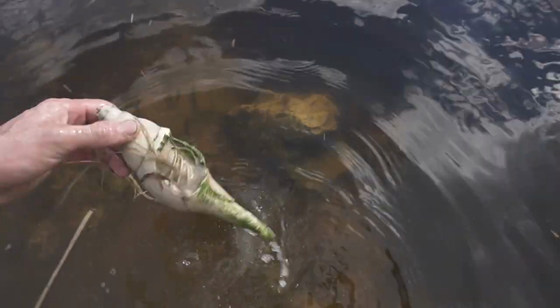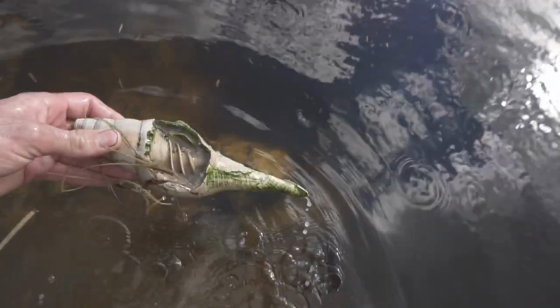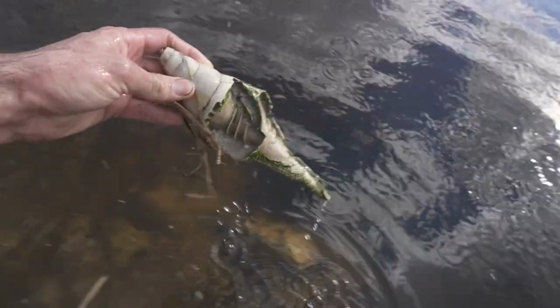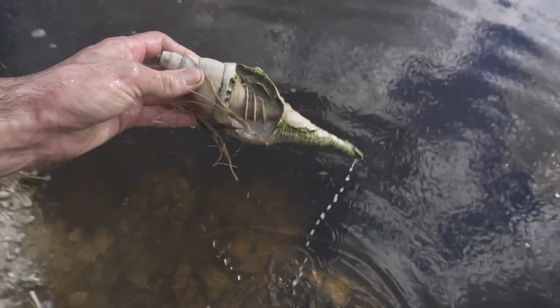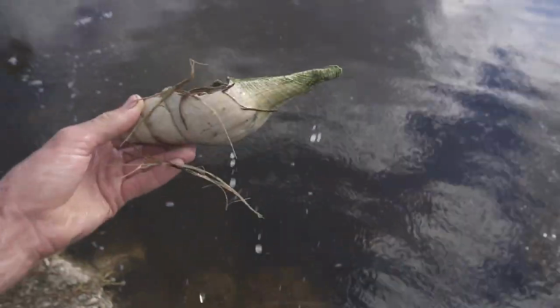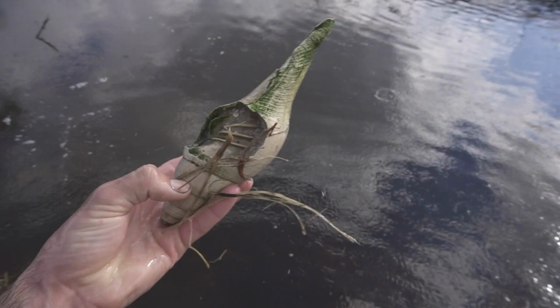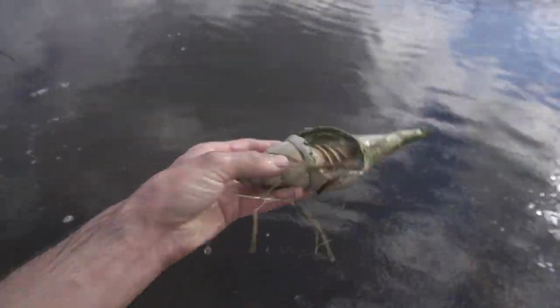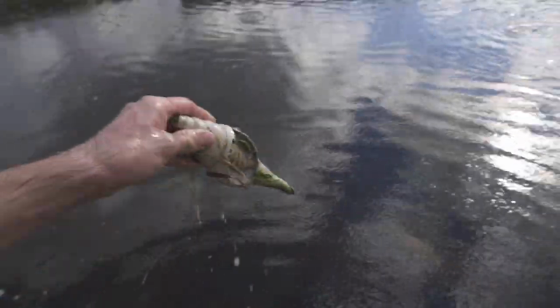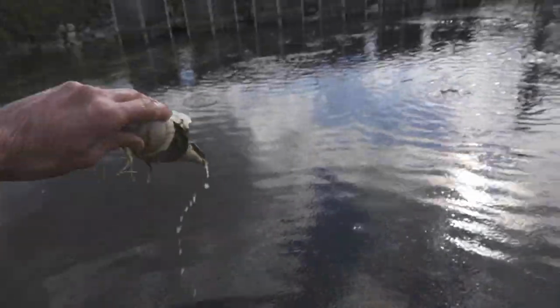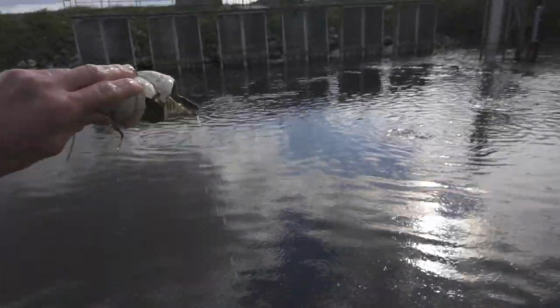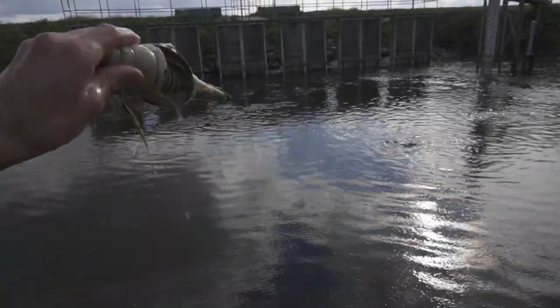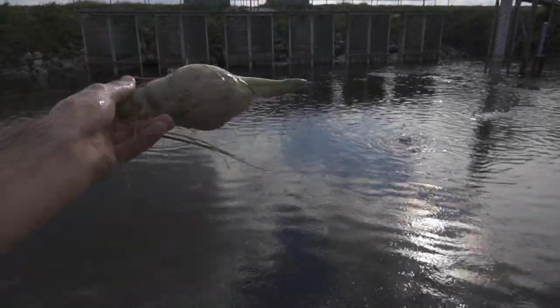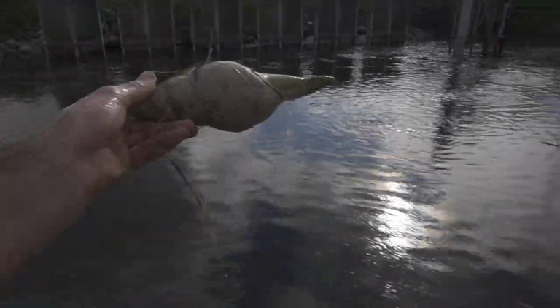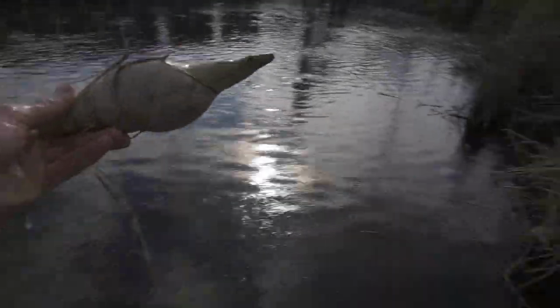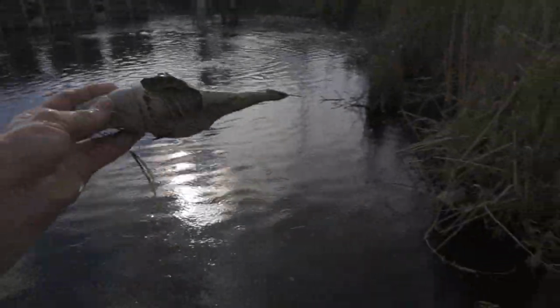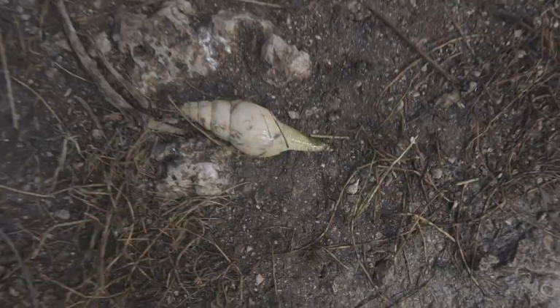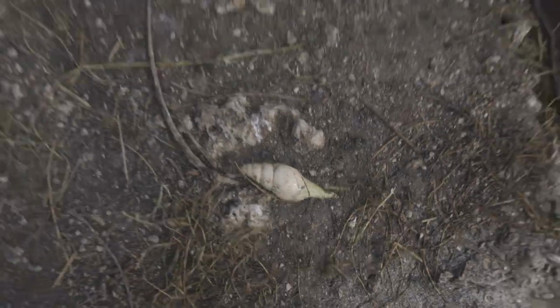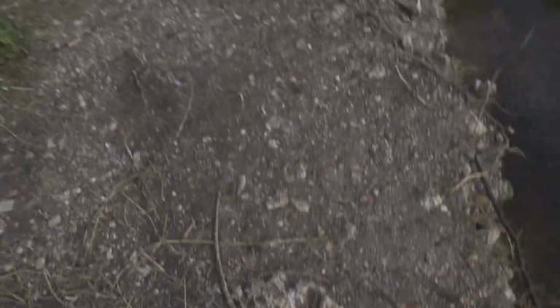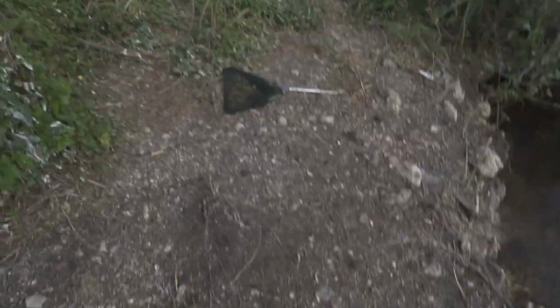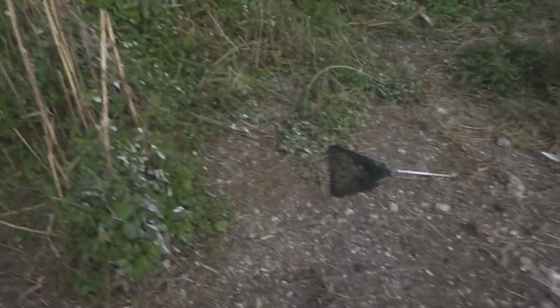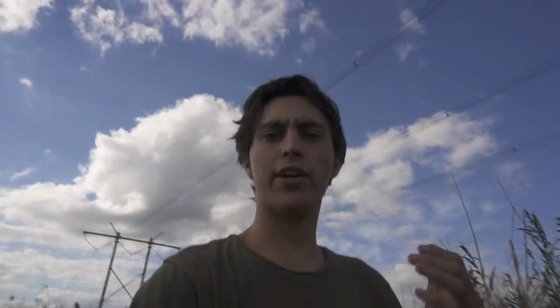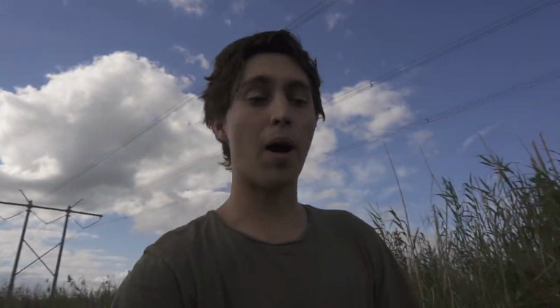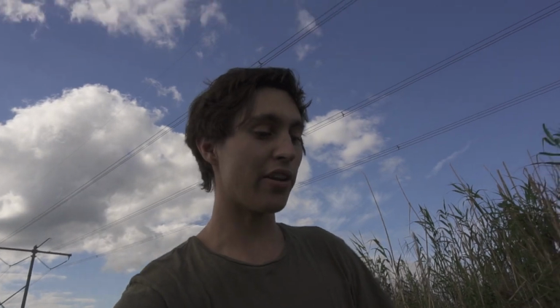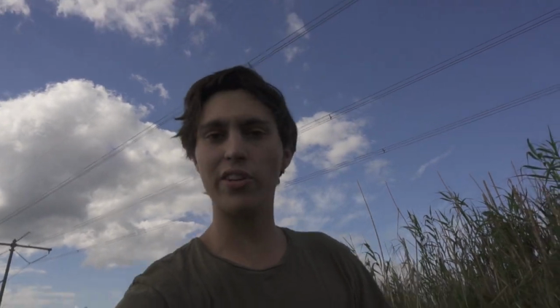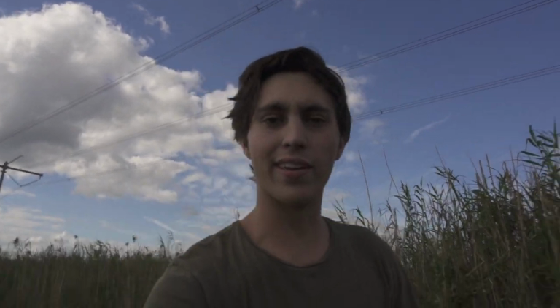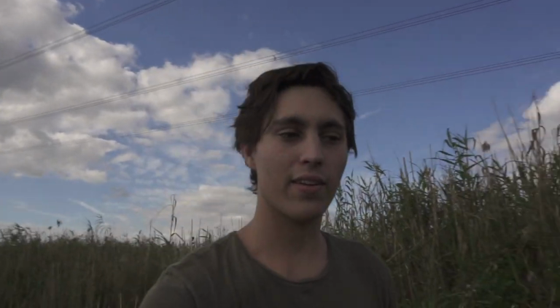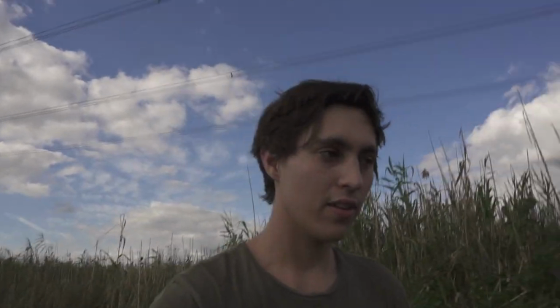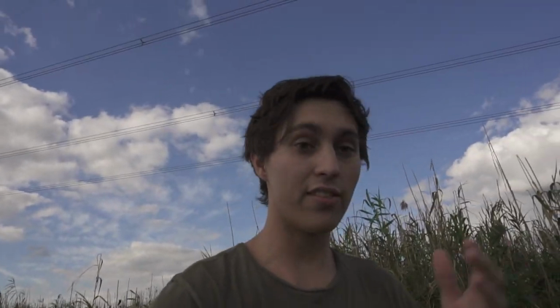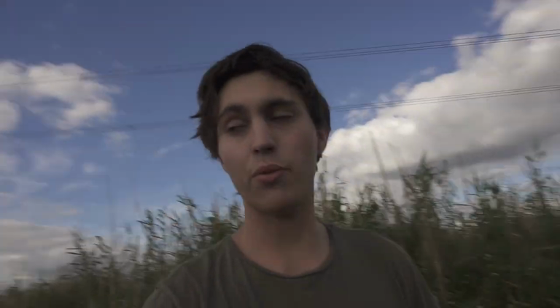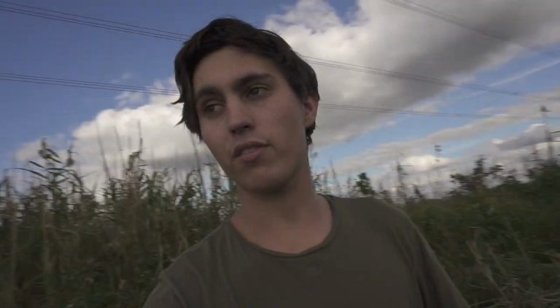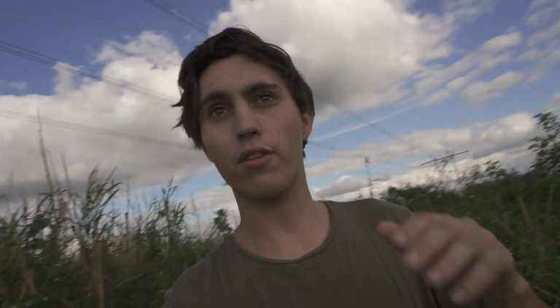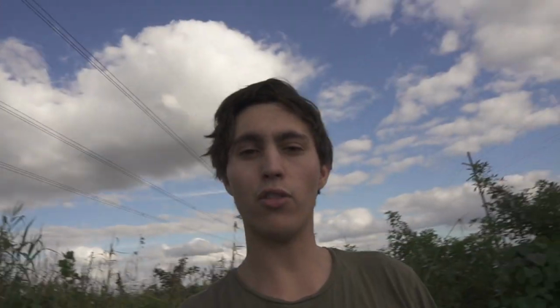Look at that conch shell — oh my god, is this a conch shell? It's a beauty right there.